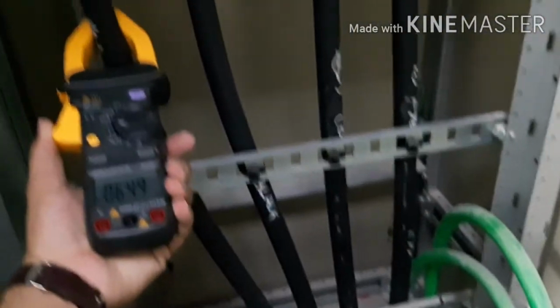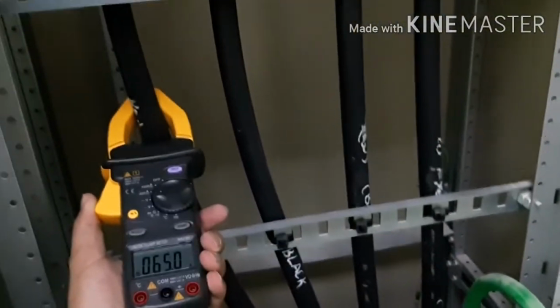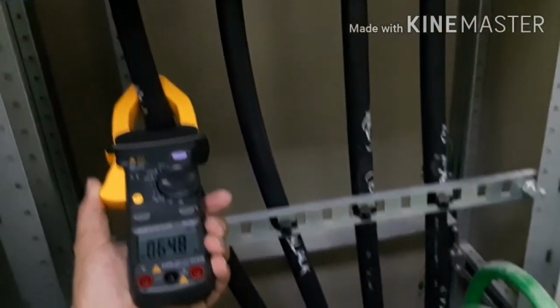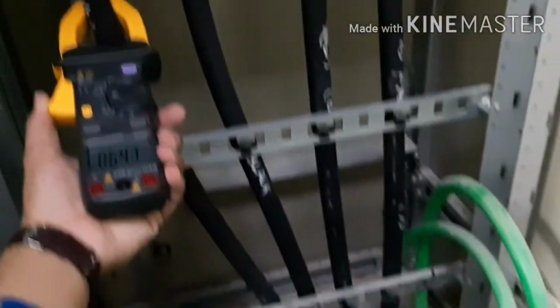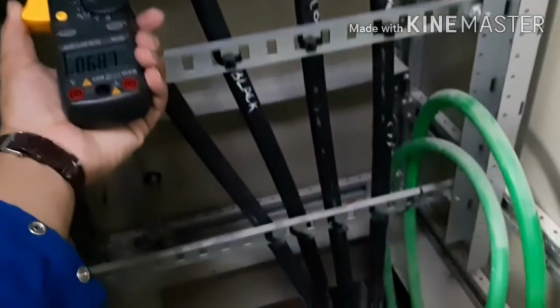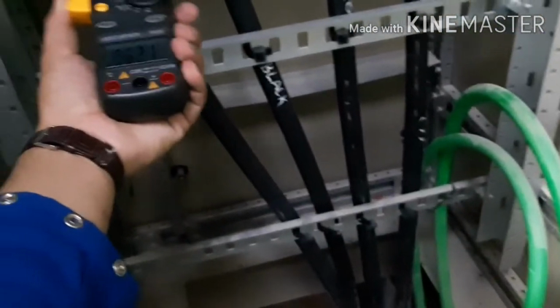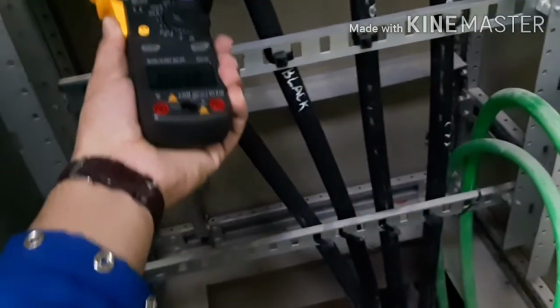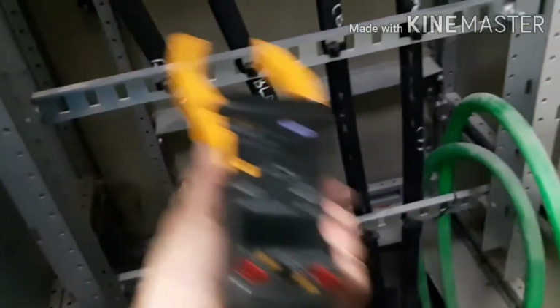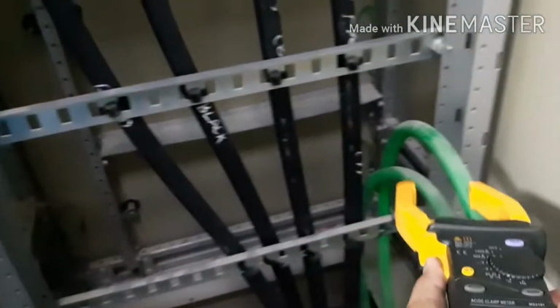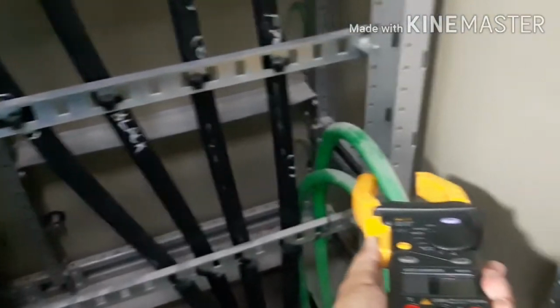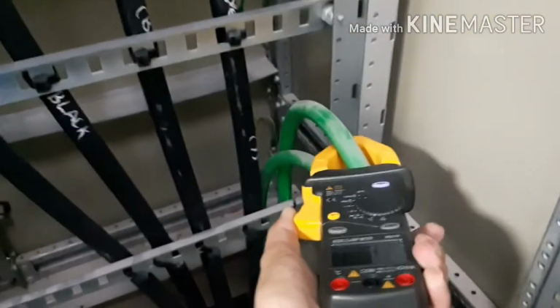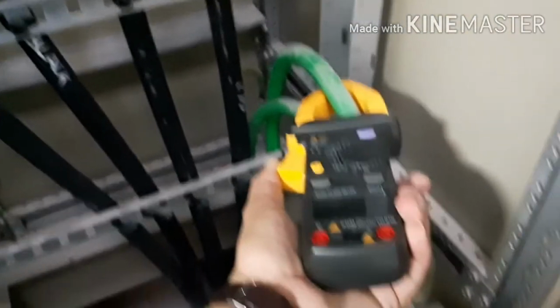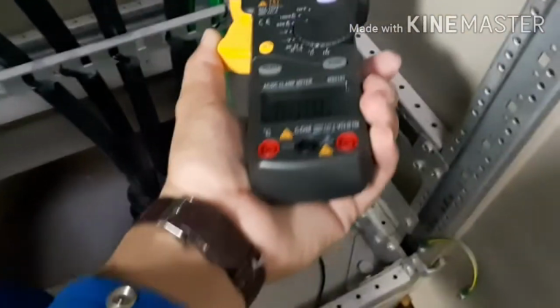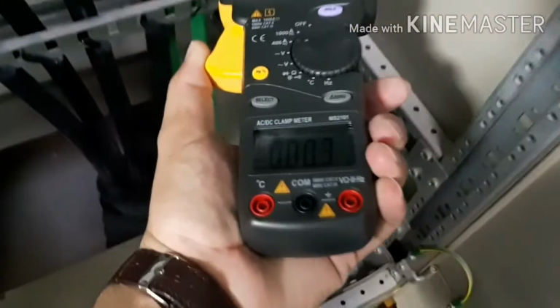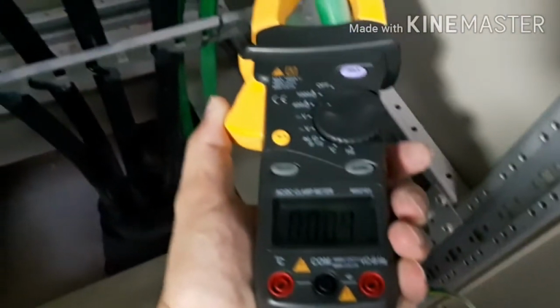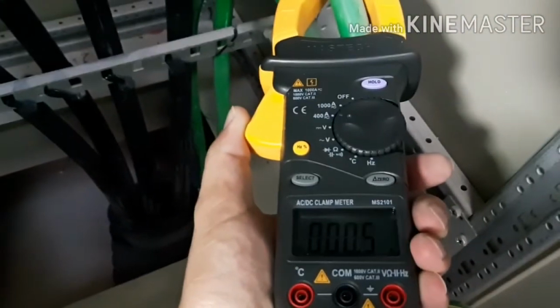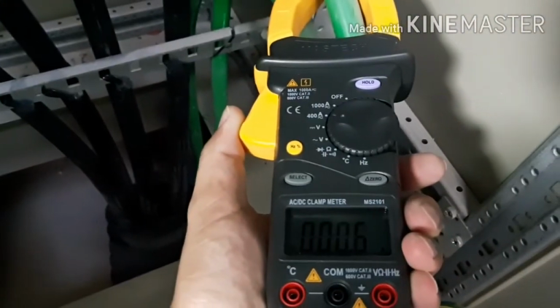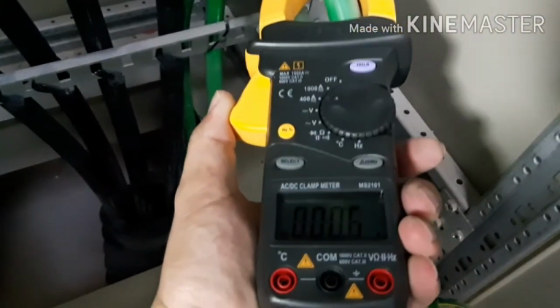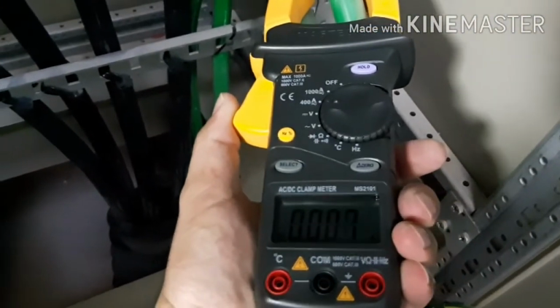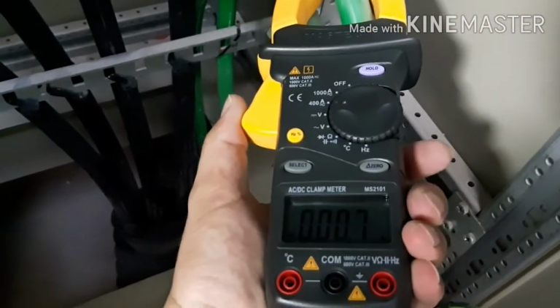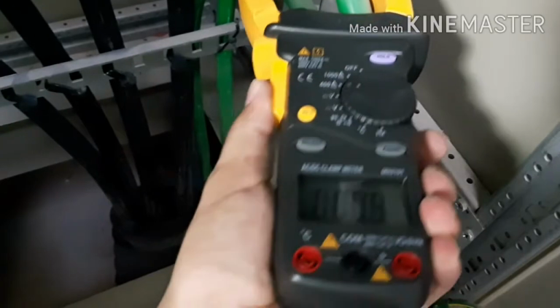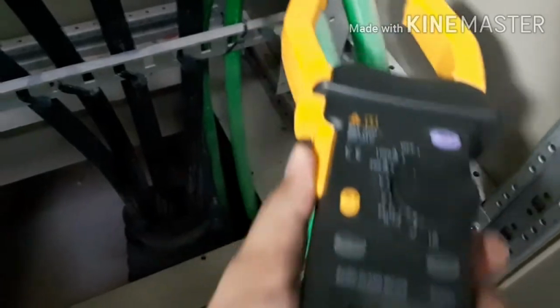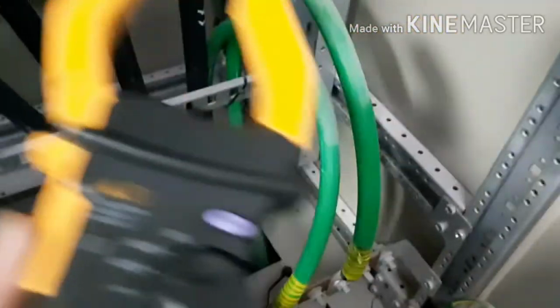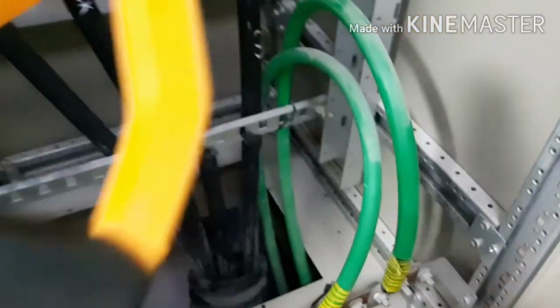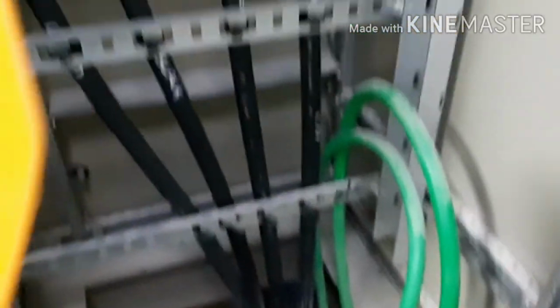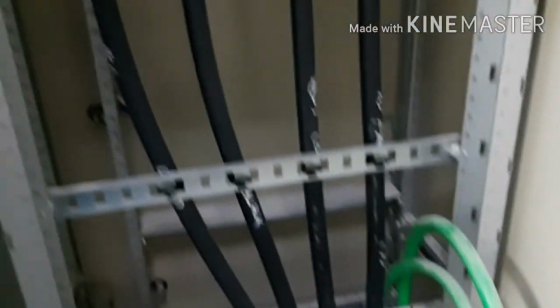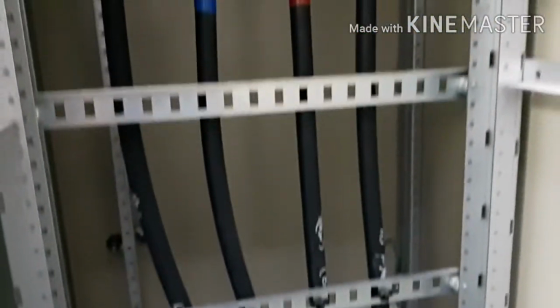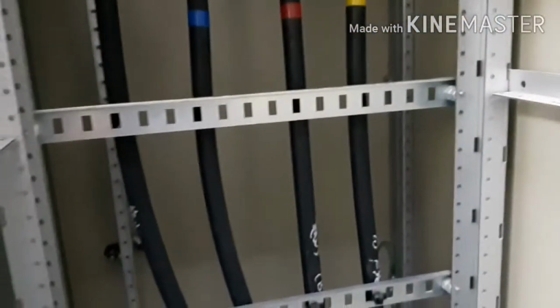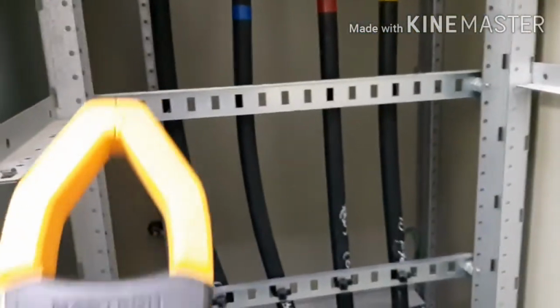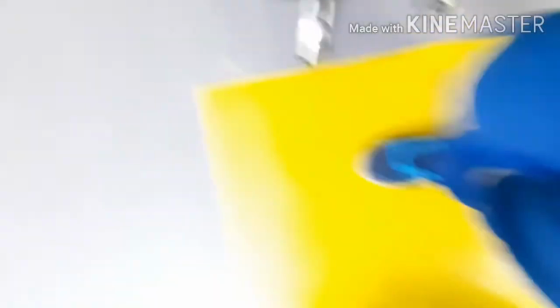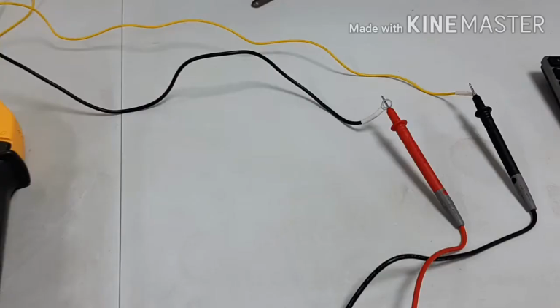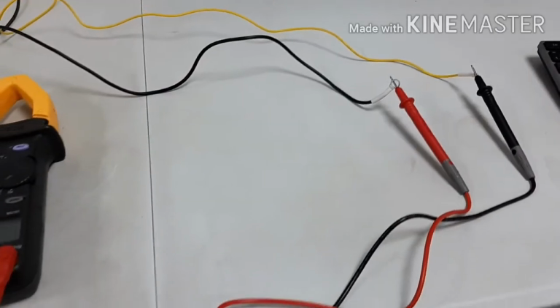Also if I want to check another thing — it's 0.06, so it means no problem, there is no short circuit and no leakage.